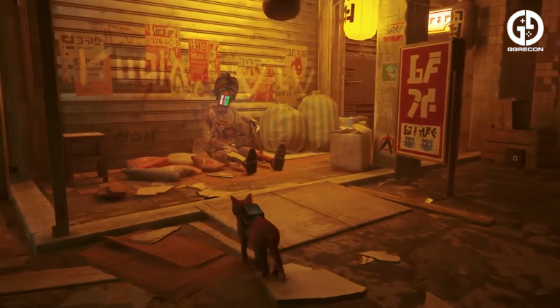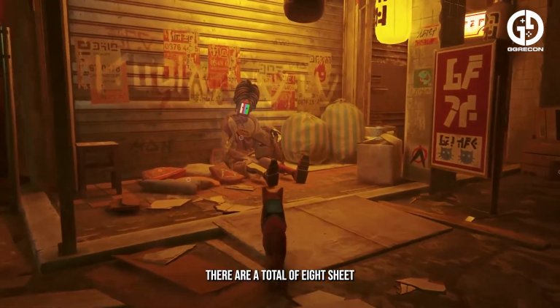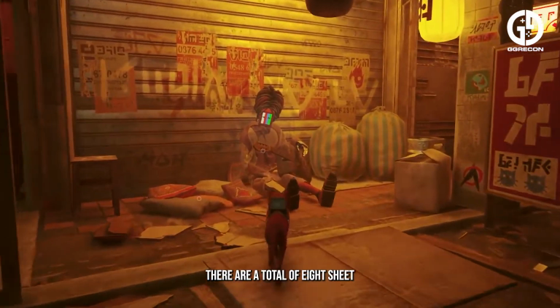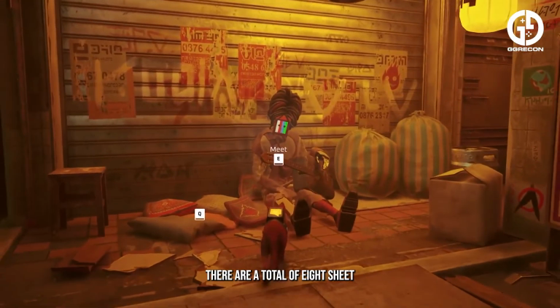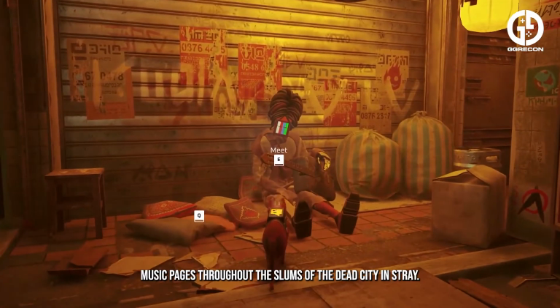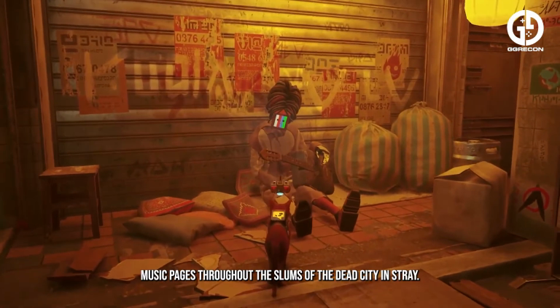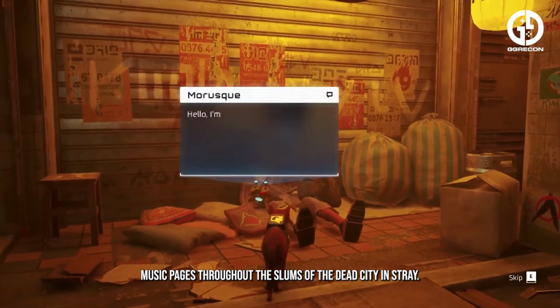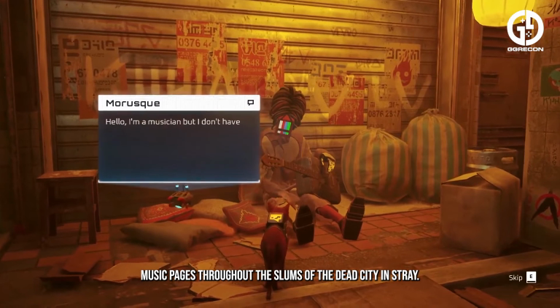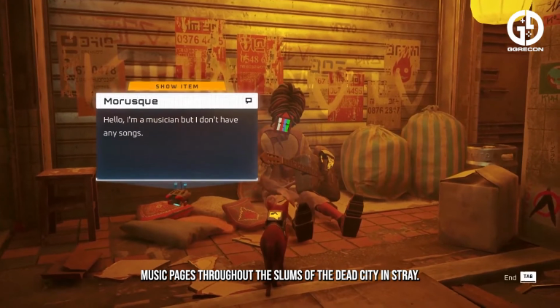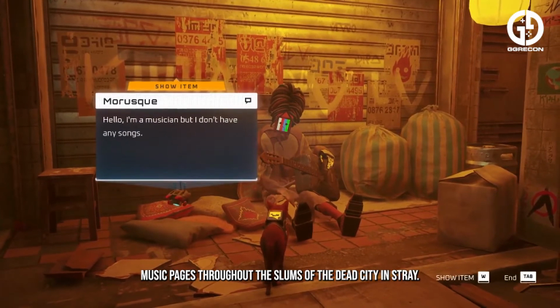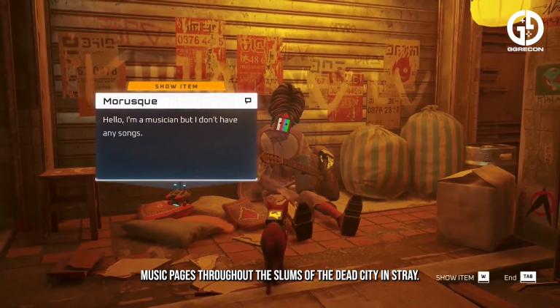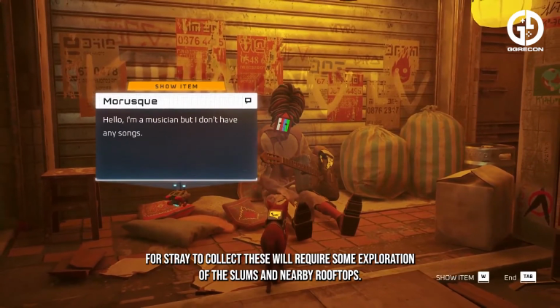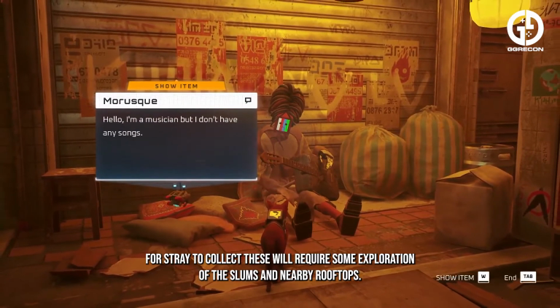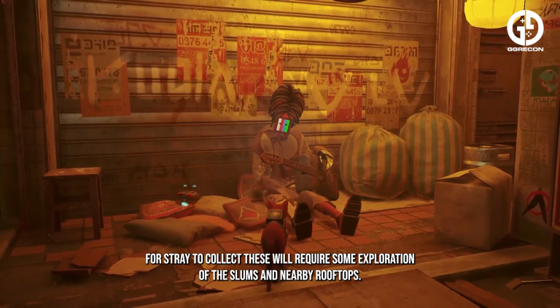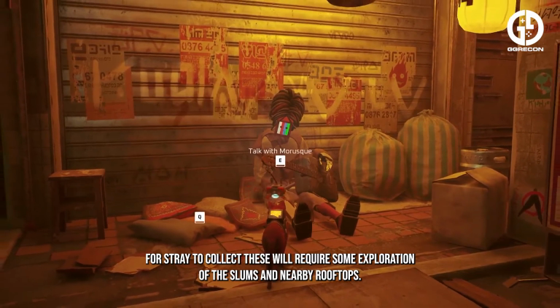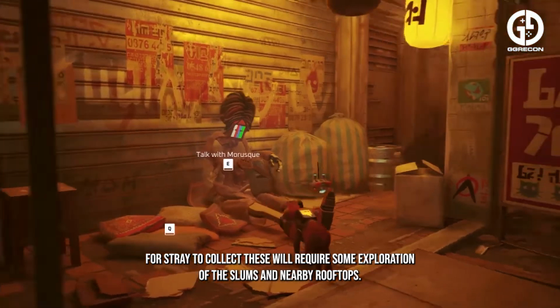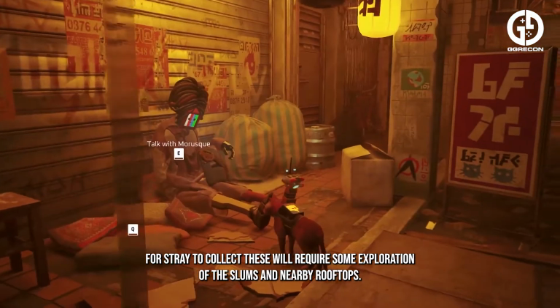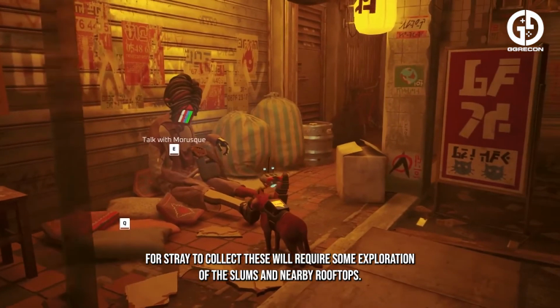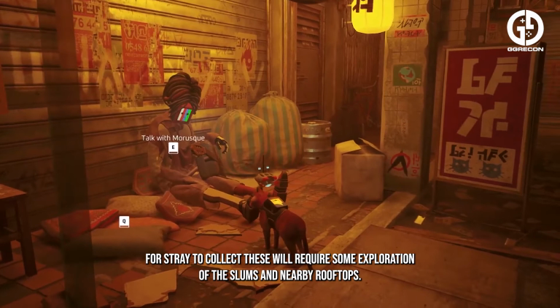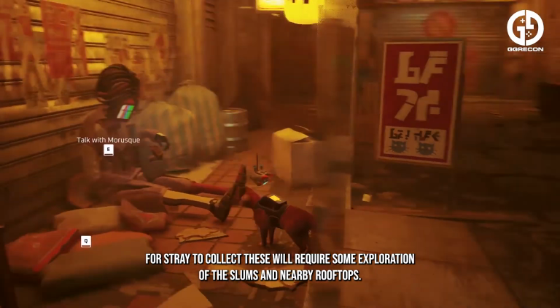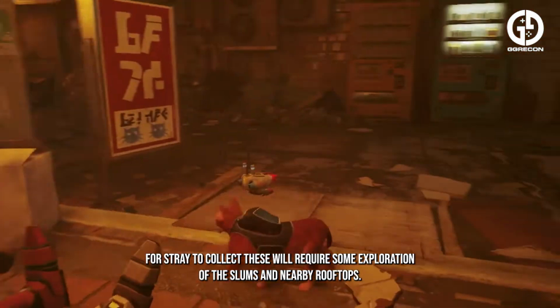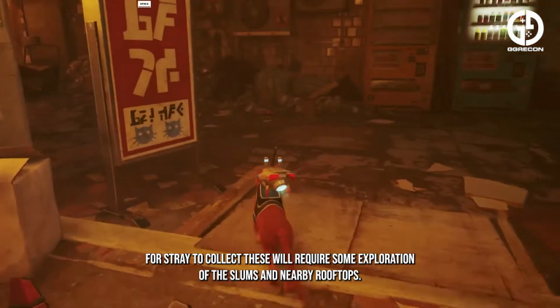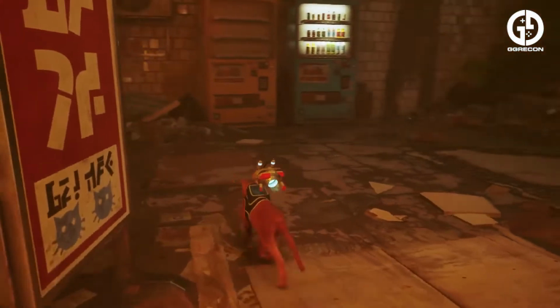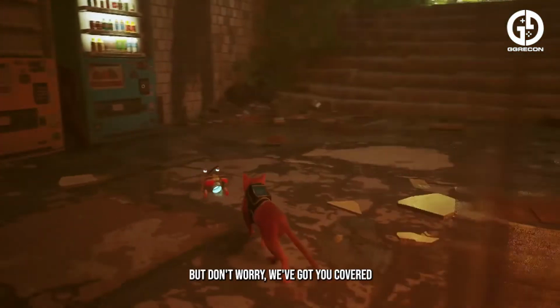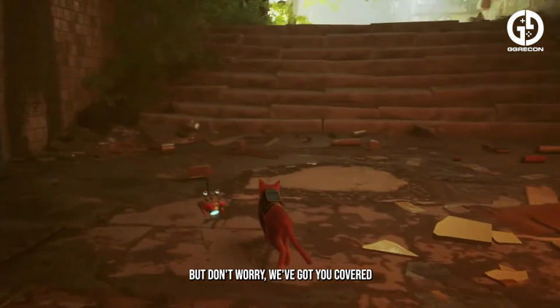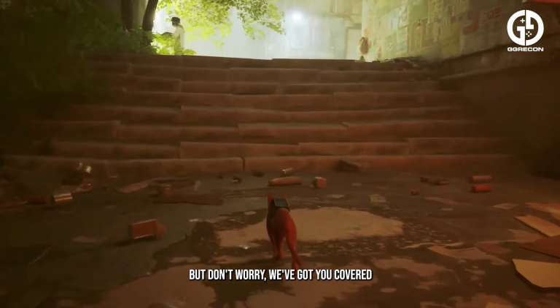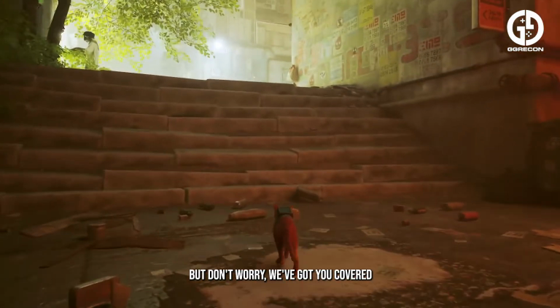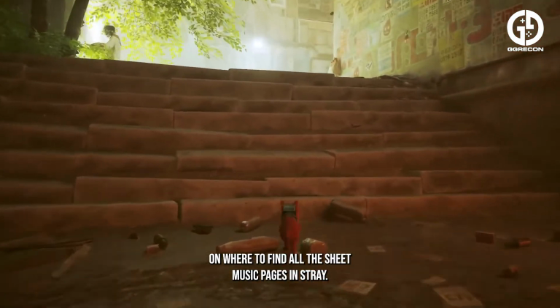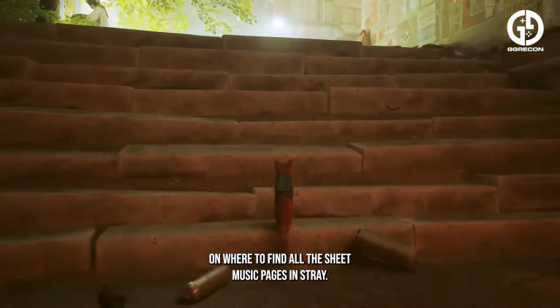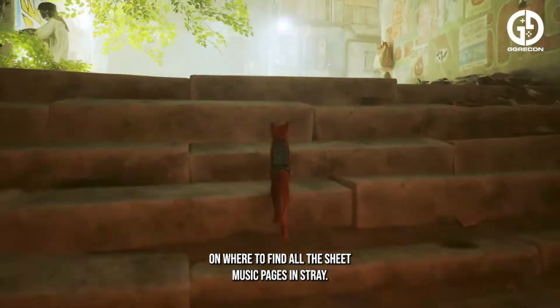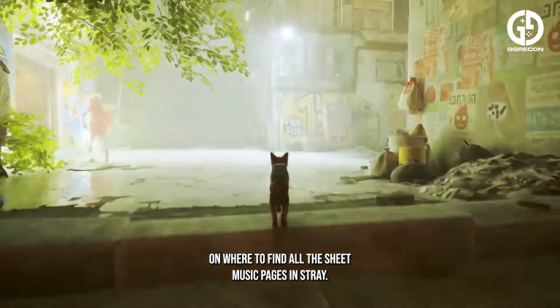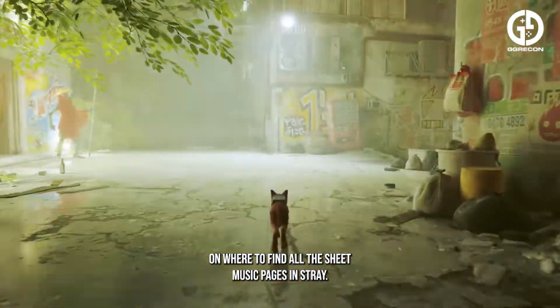There are a total of 8 sheet music pages throughout the slums of the Dead City in Stray. Collecting these will require some exploration of the slums and nearby rooftops, but we've got you covered on where to find all the sheet music pages in Stray.